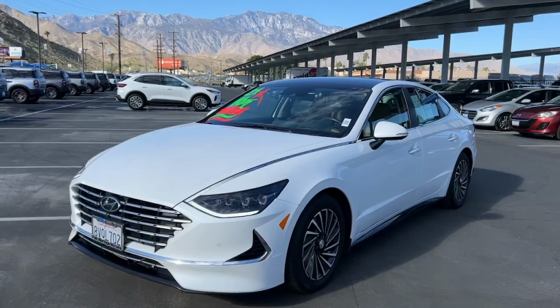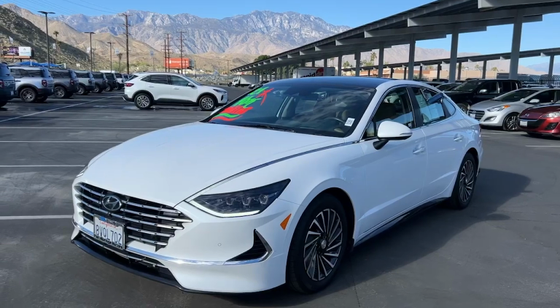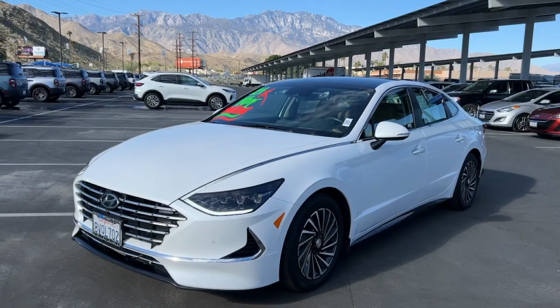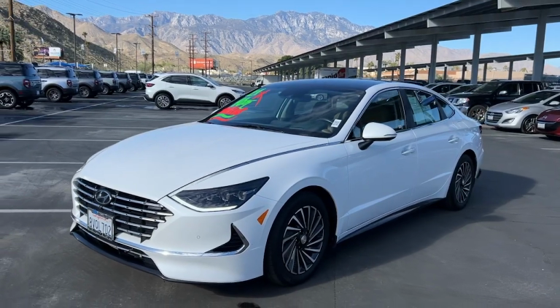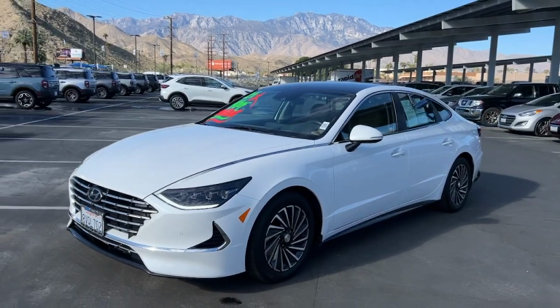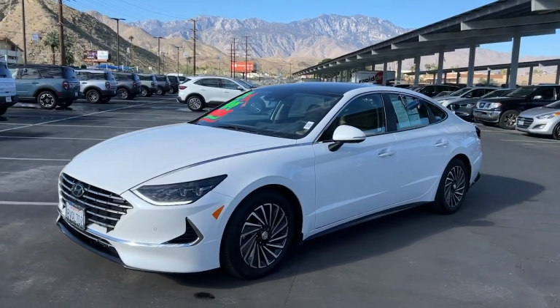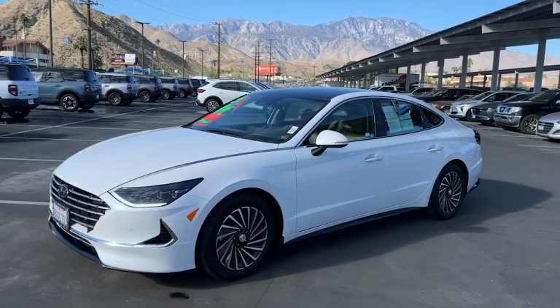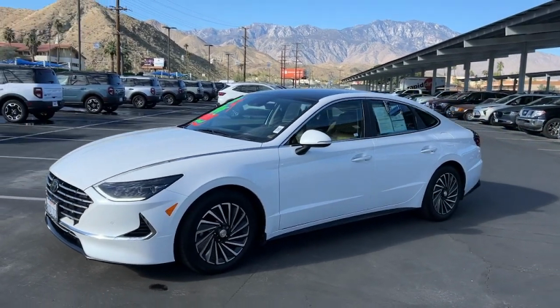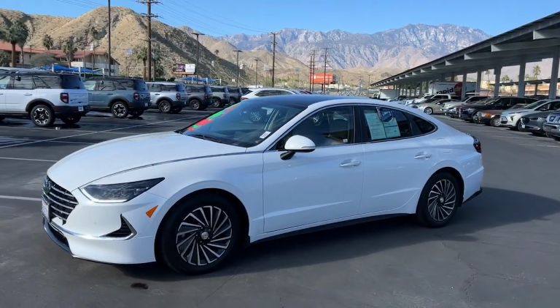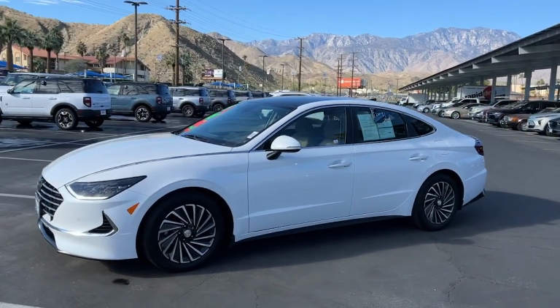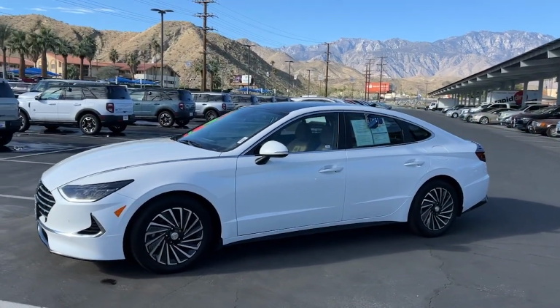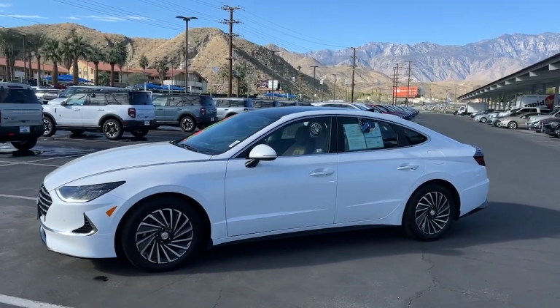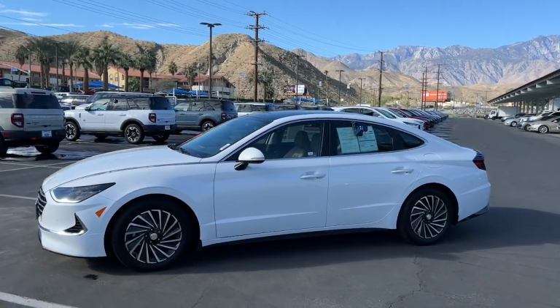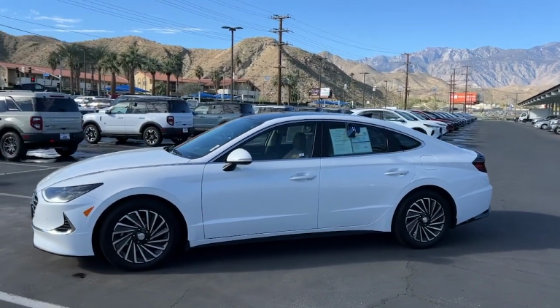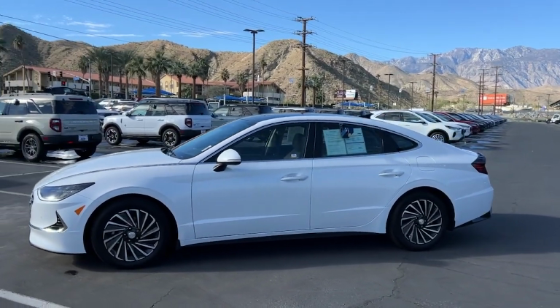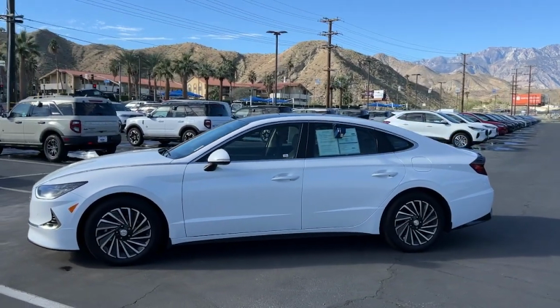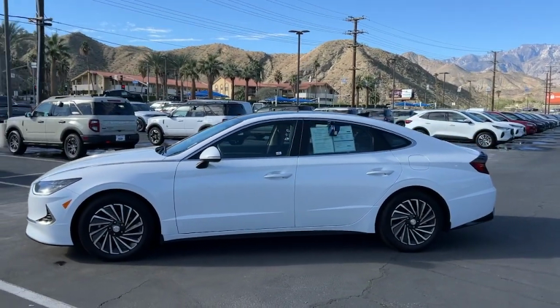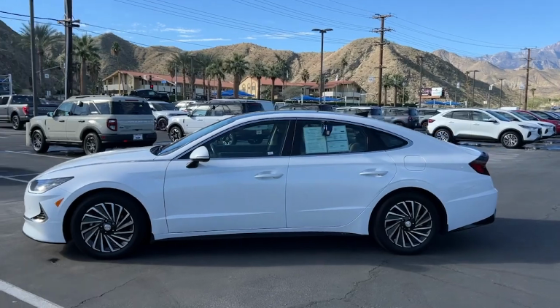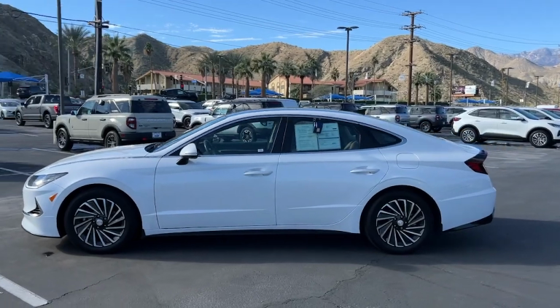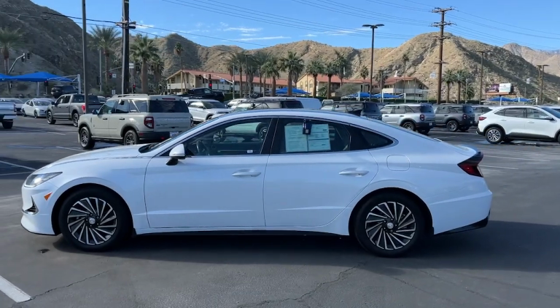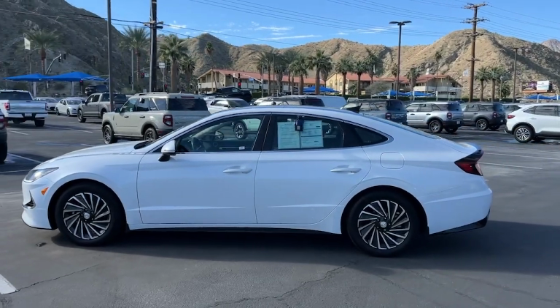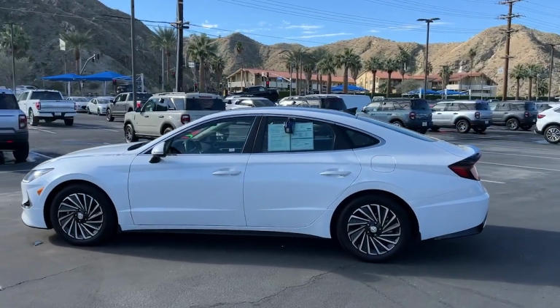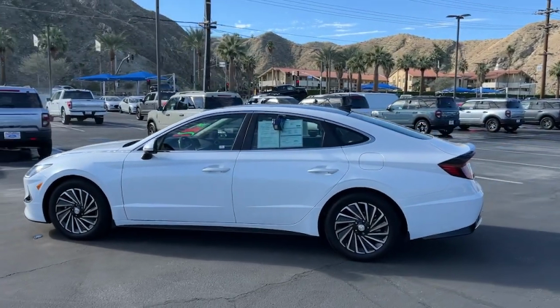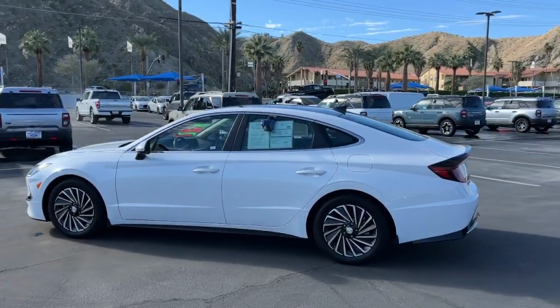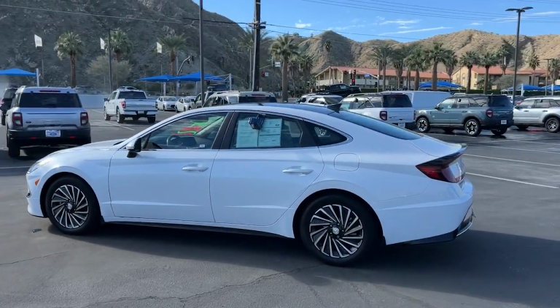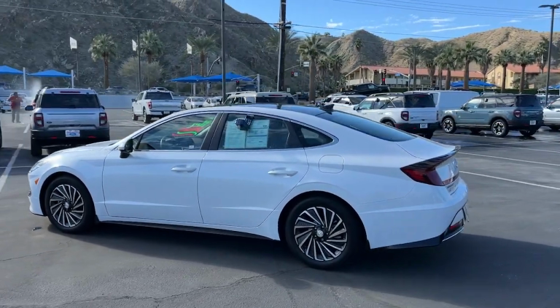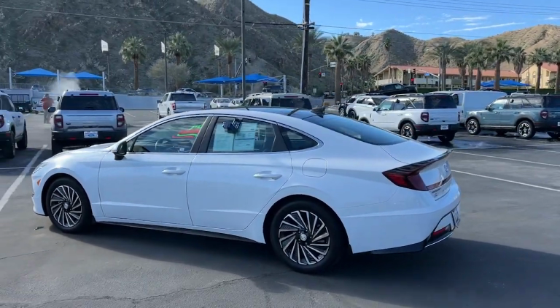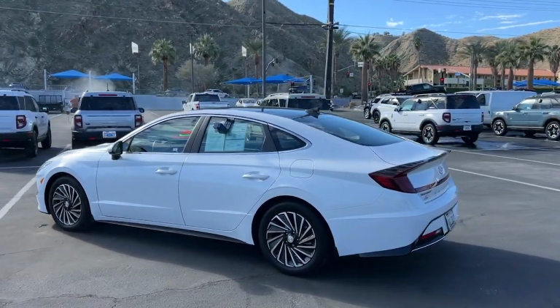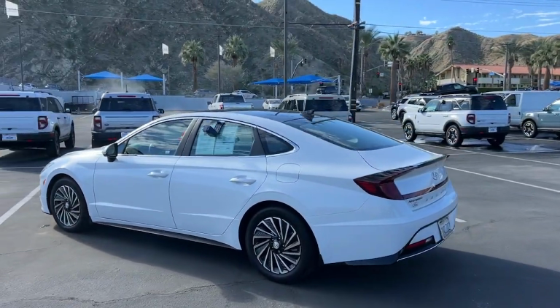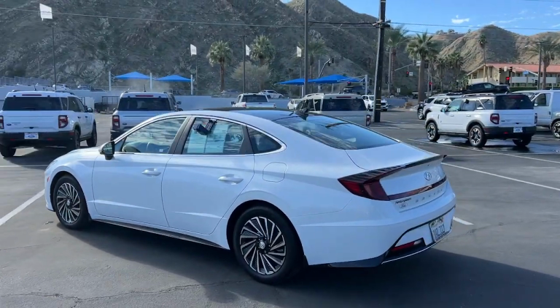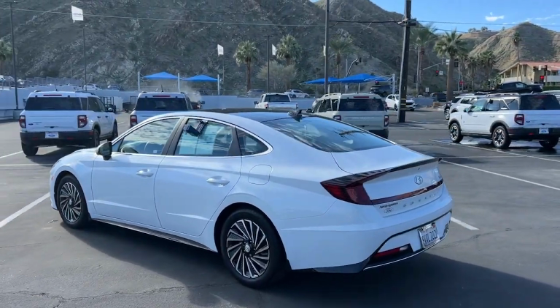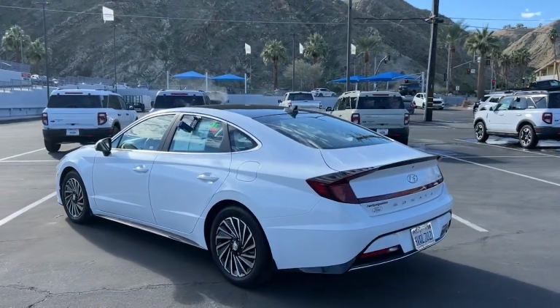Here is a wonderful 2021 Hyundai Sonata Hybrid. With less than 20,000 miles on the odometer, this vehicle provides excellent value.